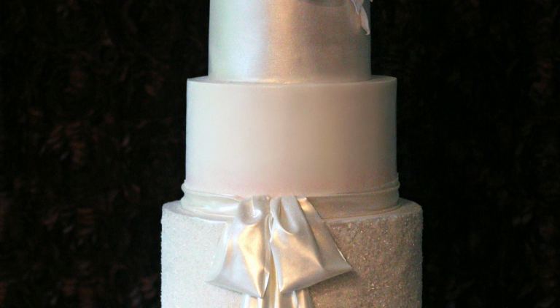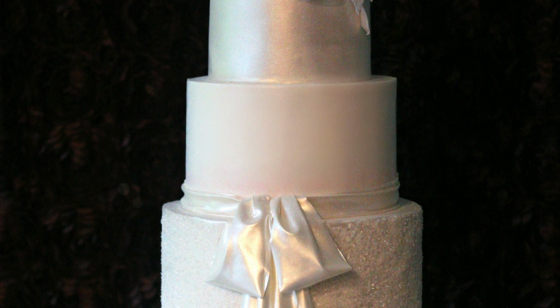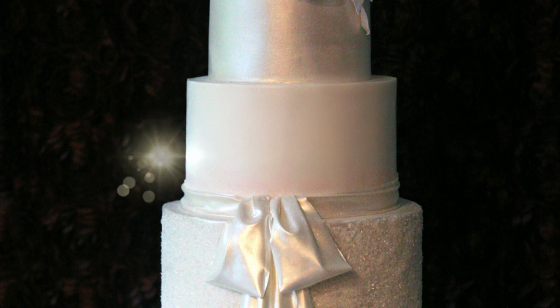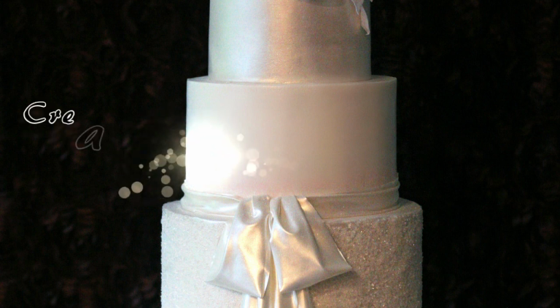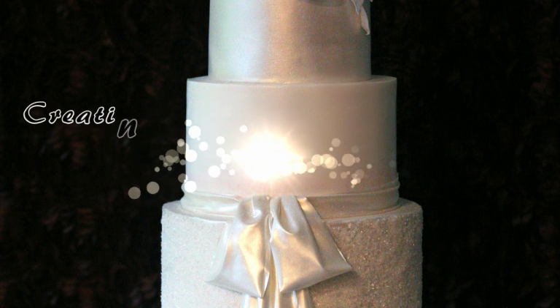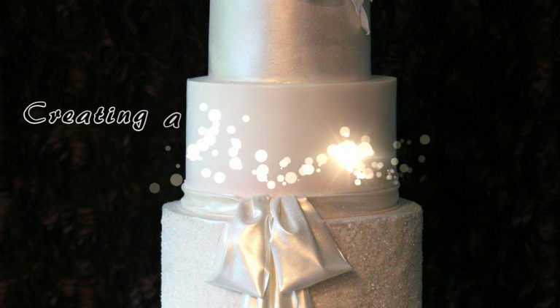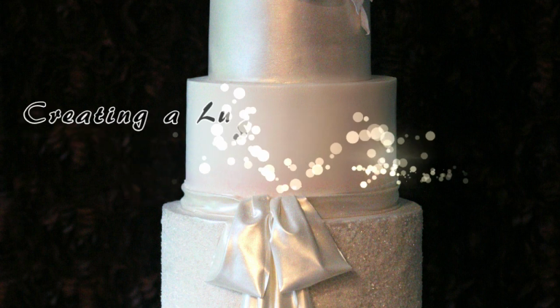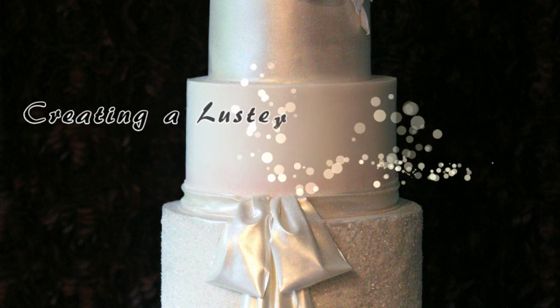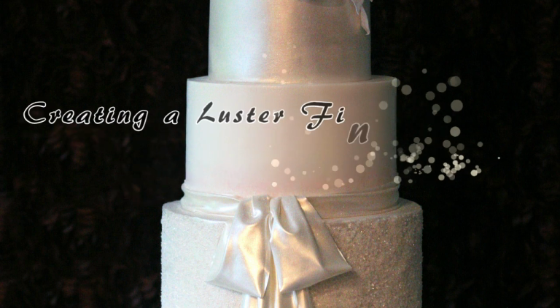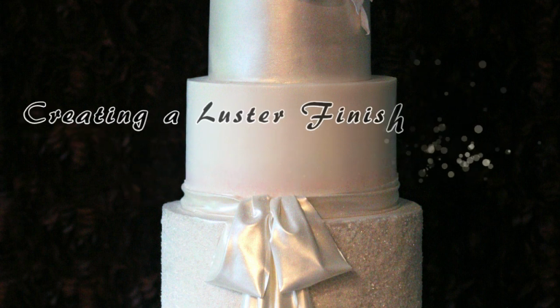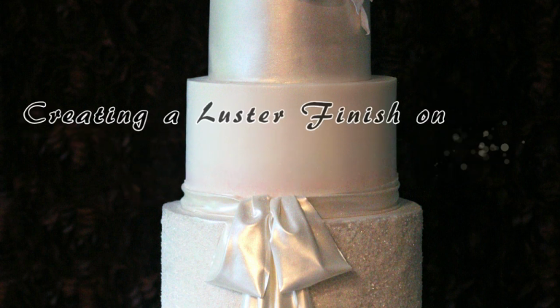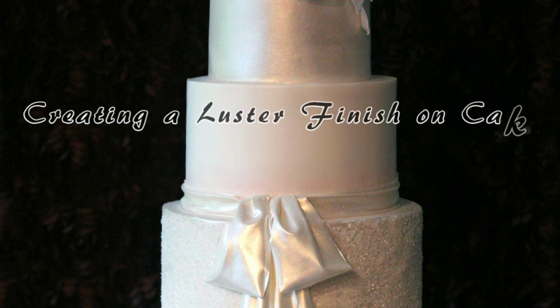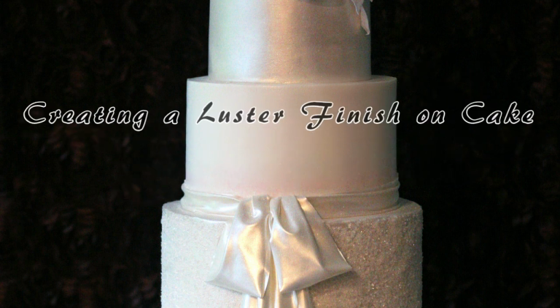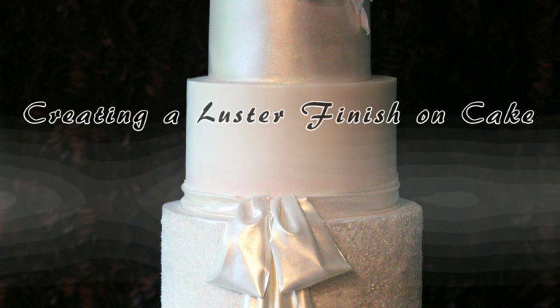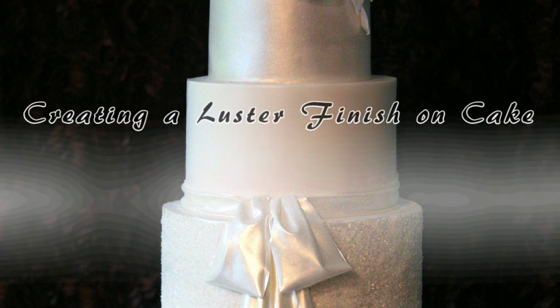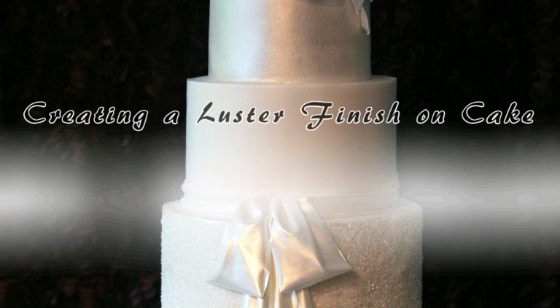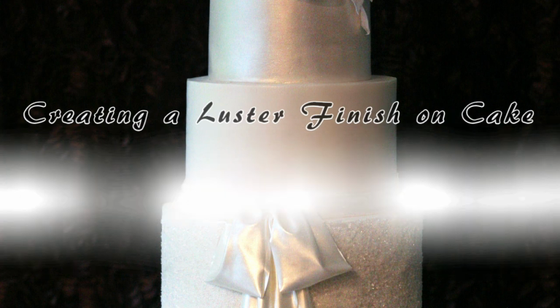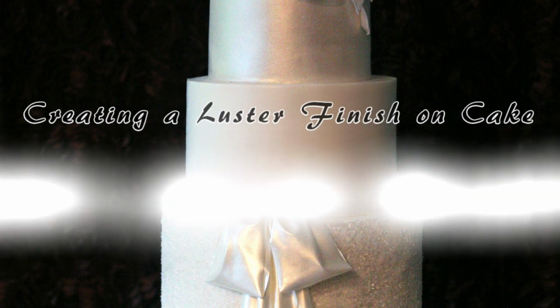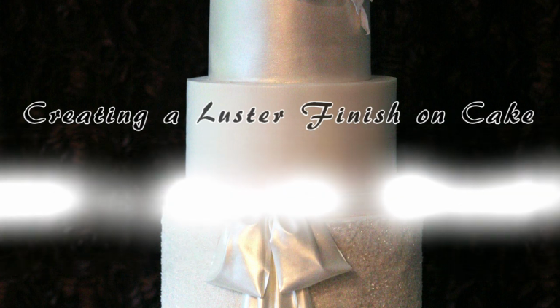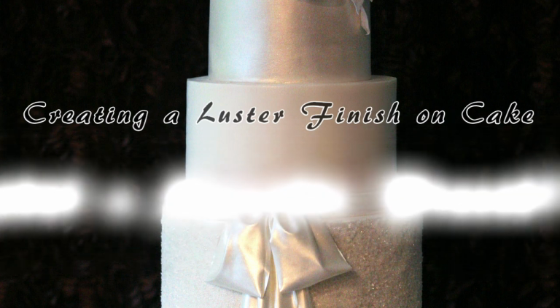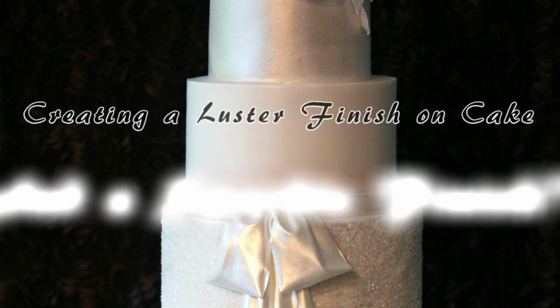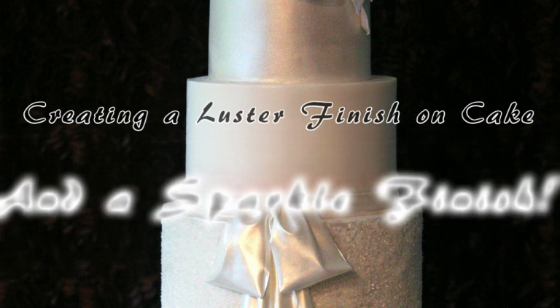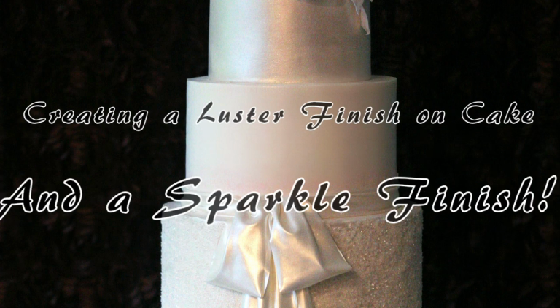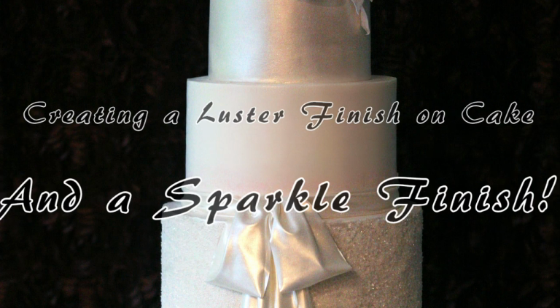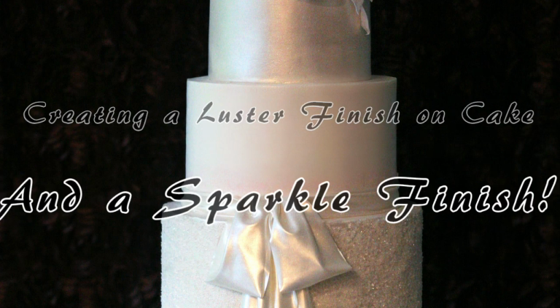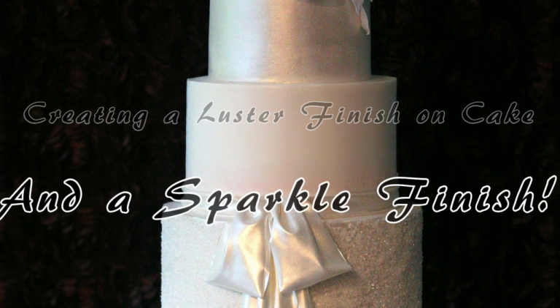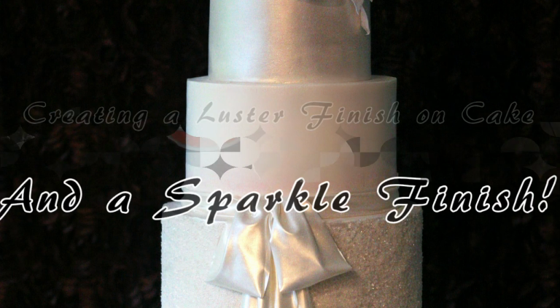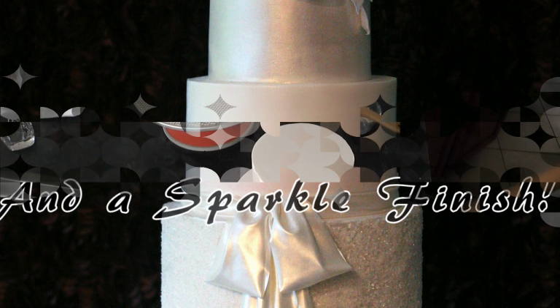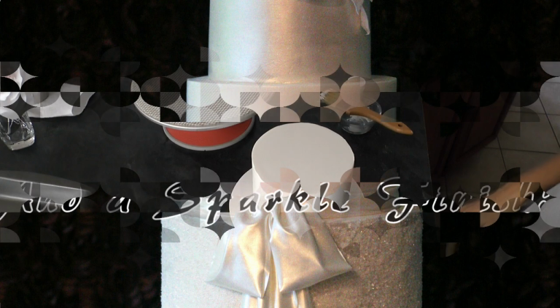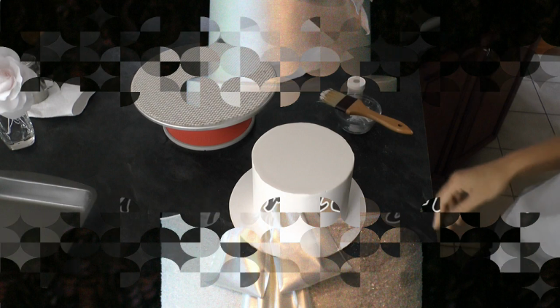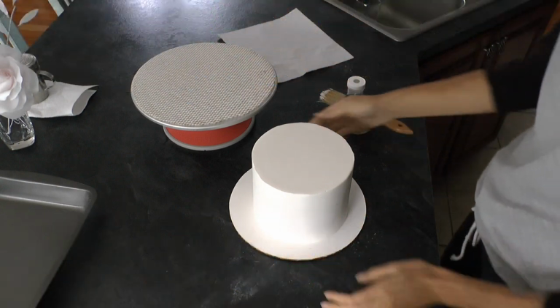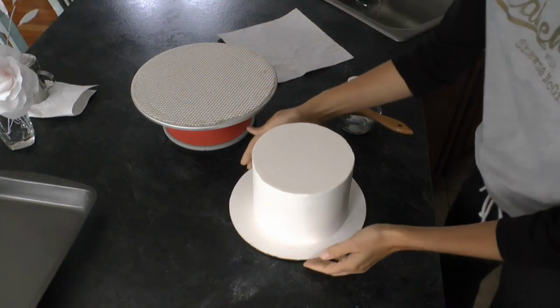In this tutorial, I'm going to show you how I create a luster finish on a cake tier and also how I create a sparkle, an all-edible sparkle finish on a cake tier as well.